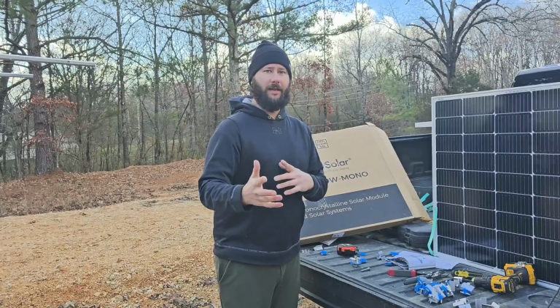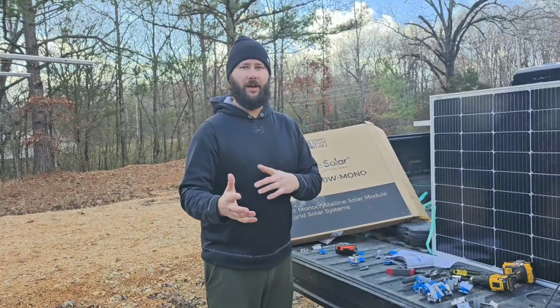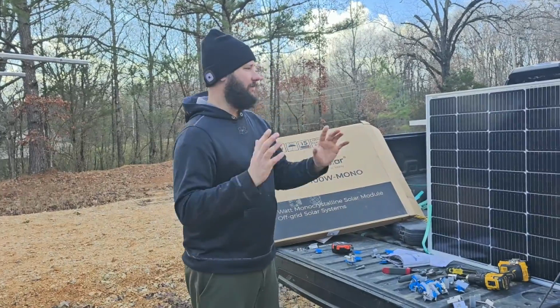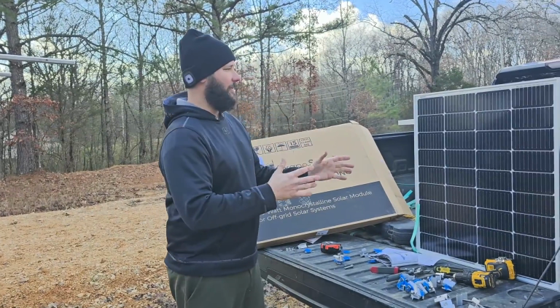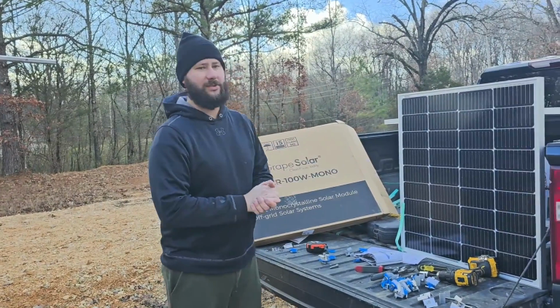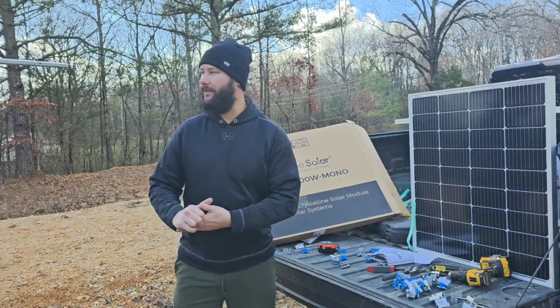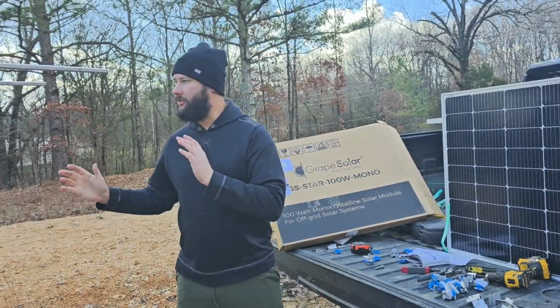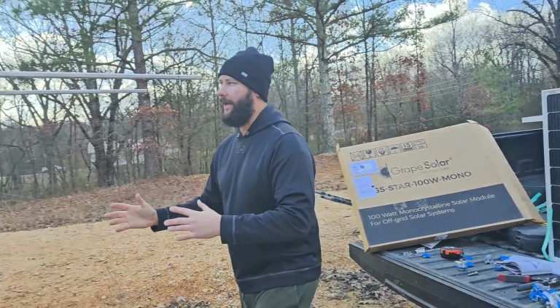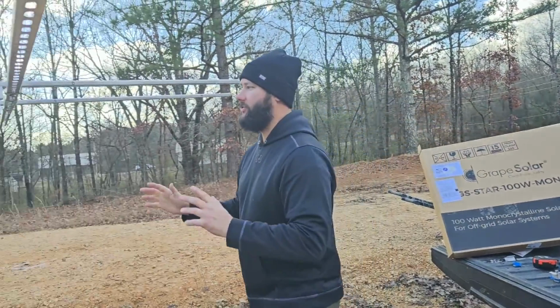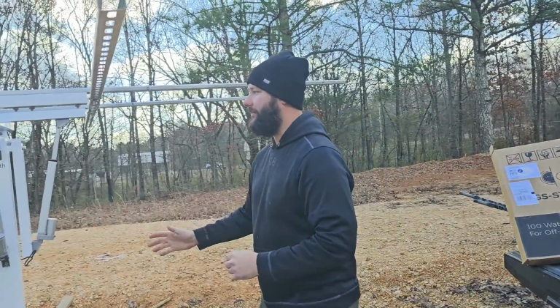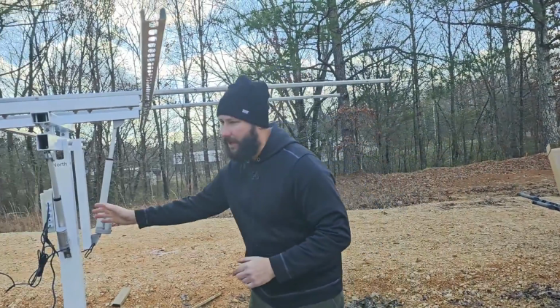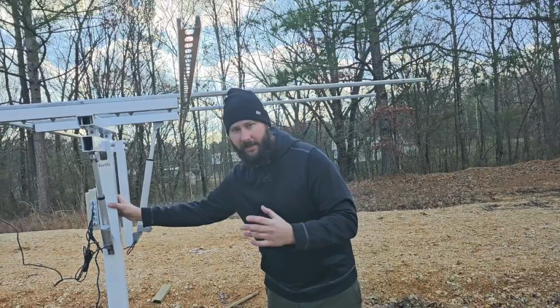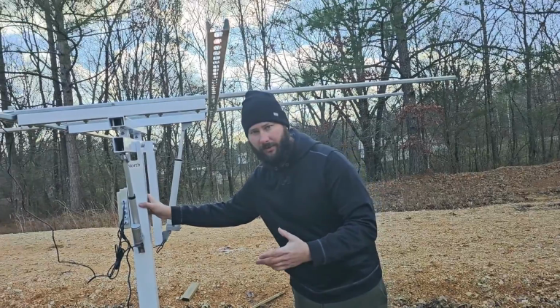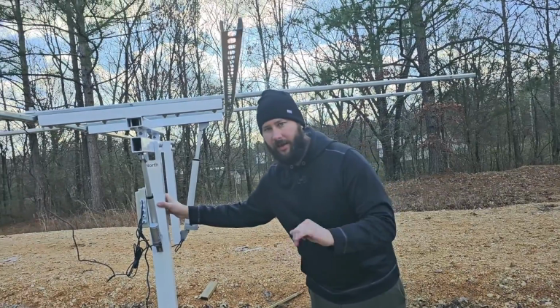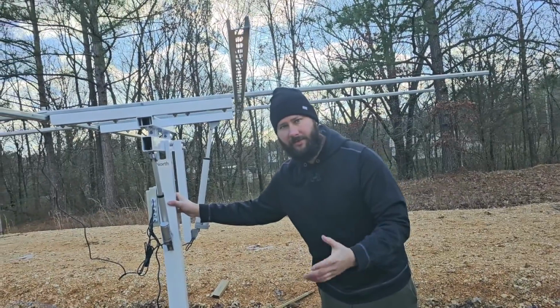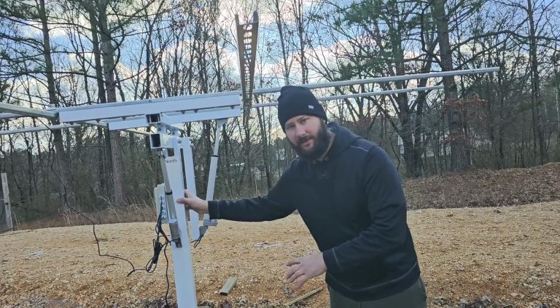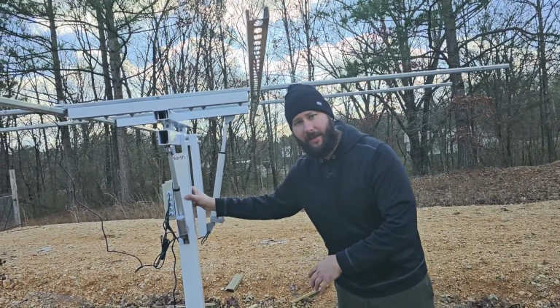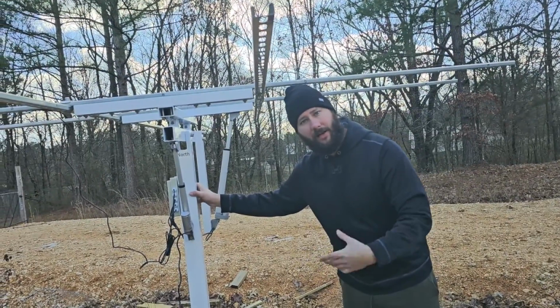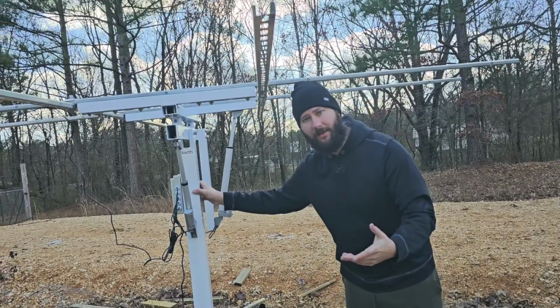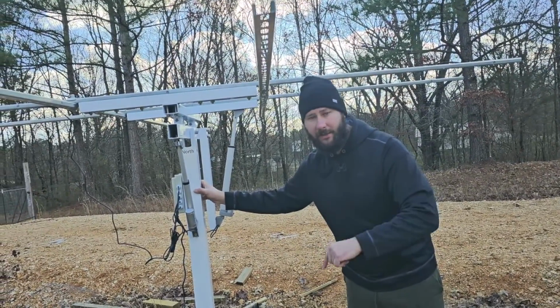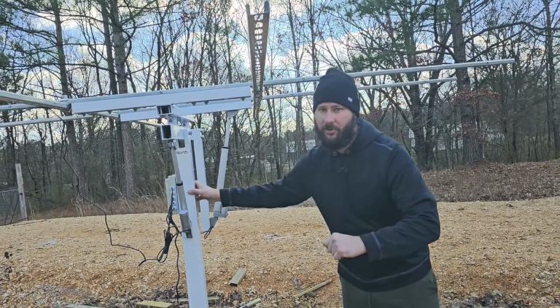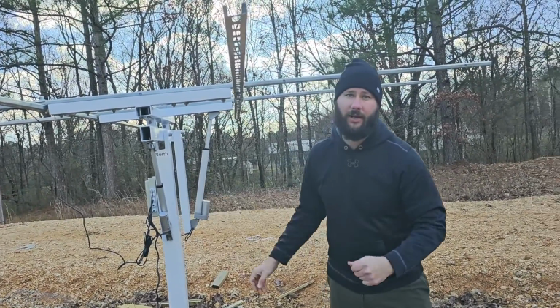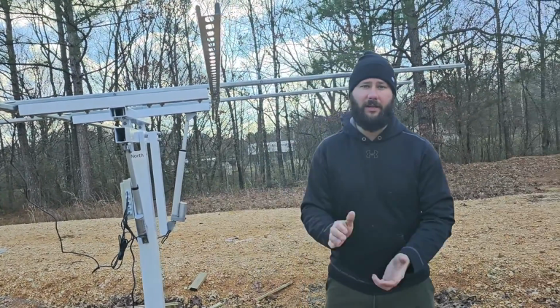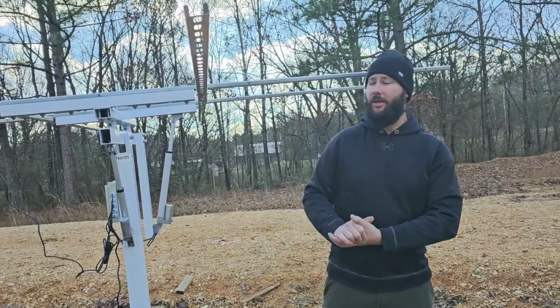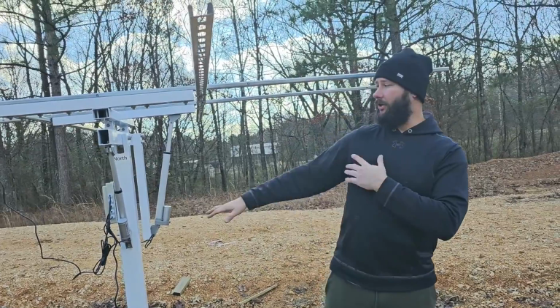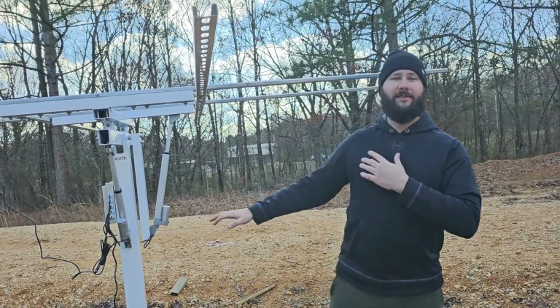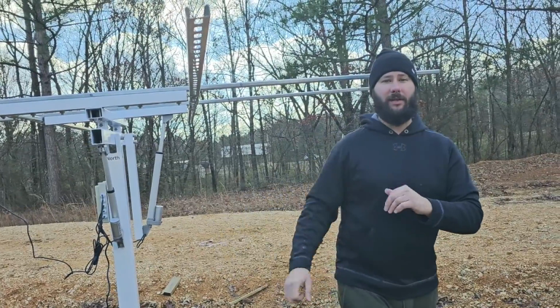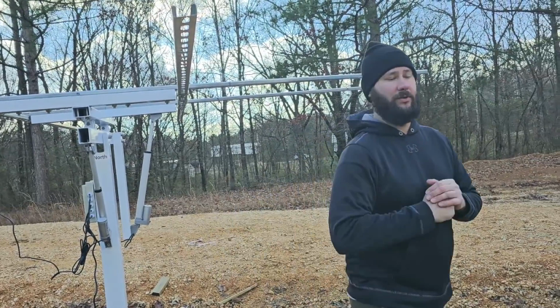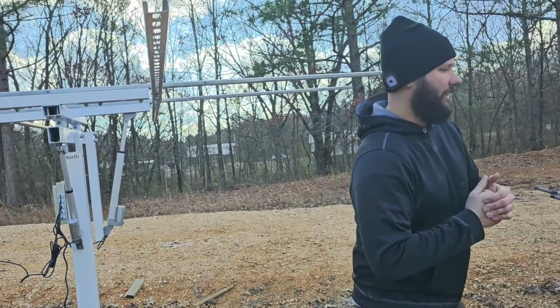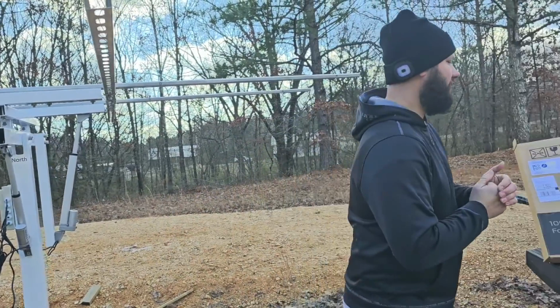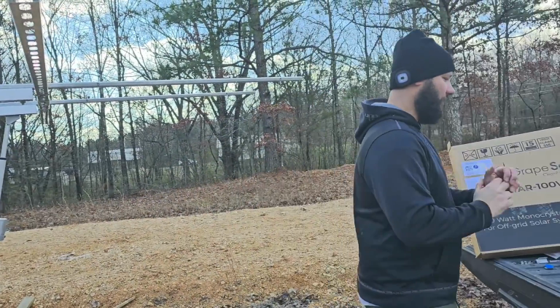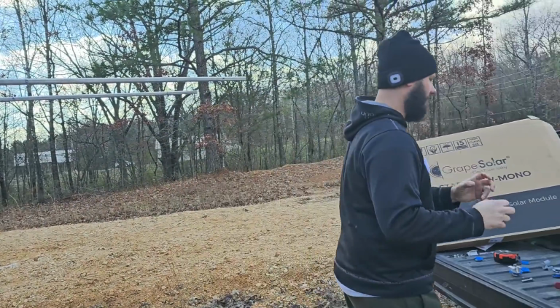How do you install the solar panels on the dual-axis tracker made by Ecoworthy? If you haven't seen the assembly video, I put that down in the link in the description, so go check out that video so you know how to assemble the Ecoworthy dual-axis solar tracker.